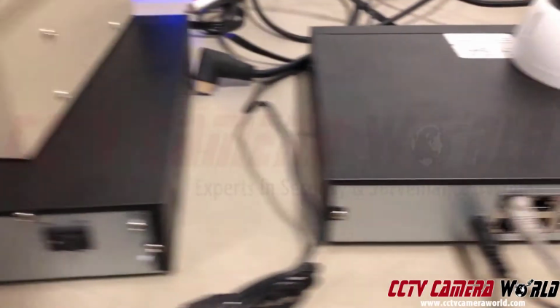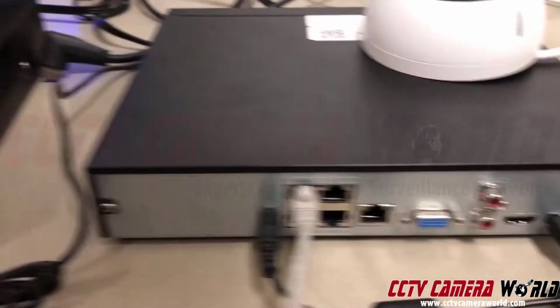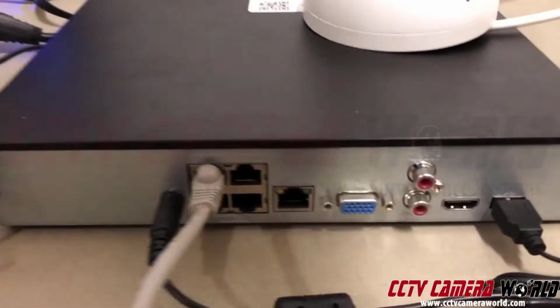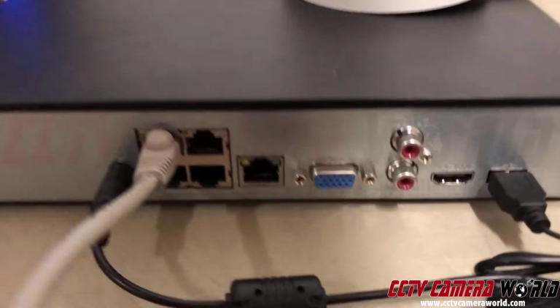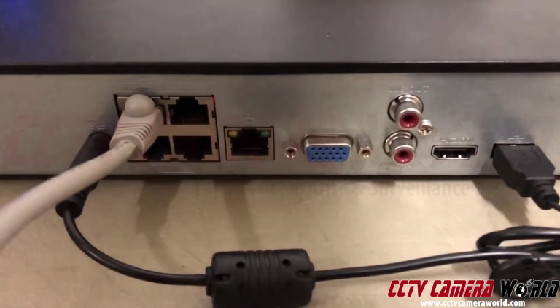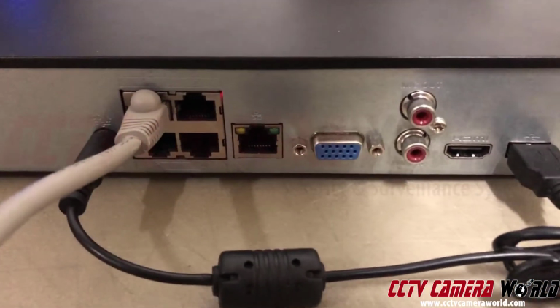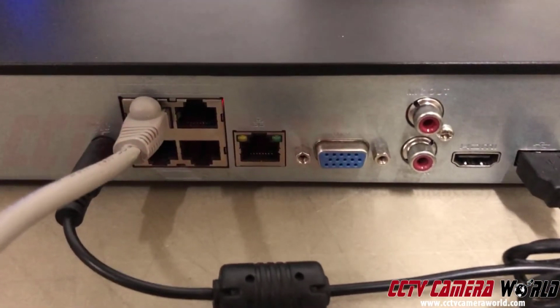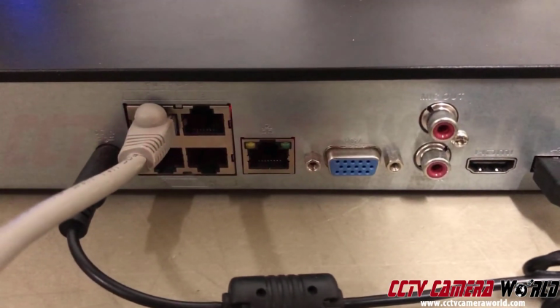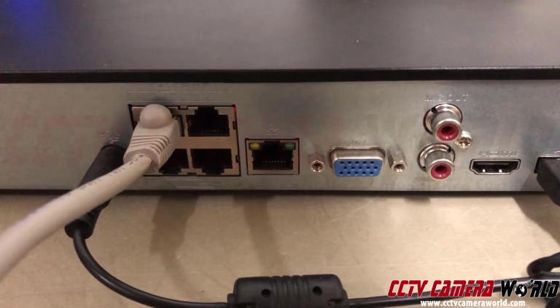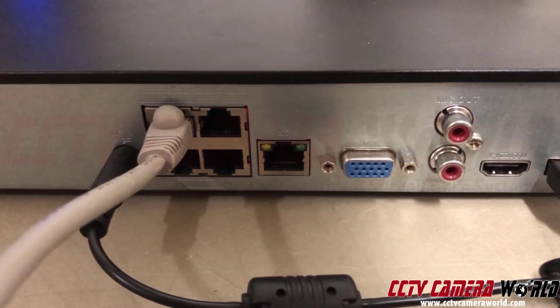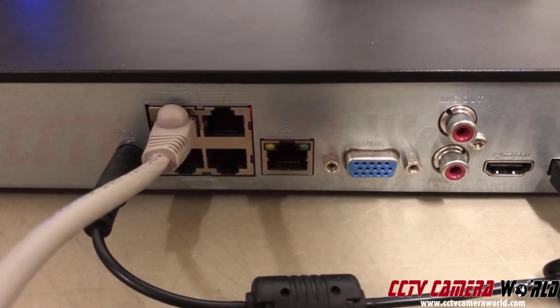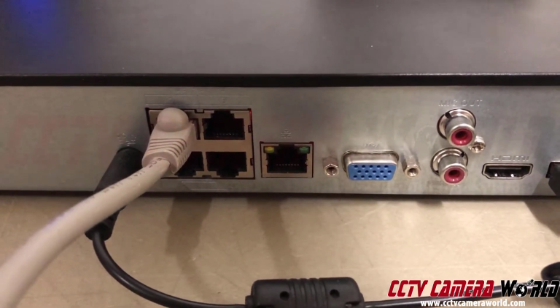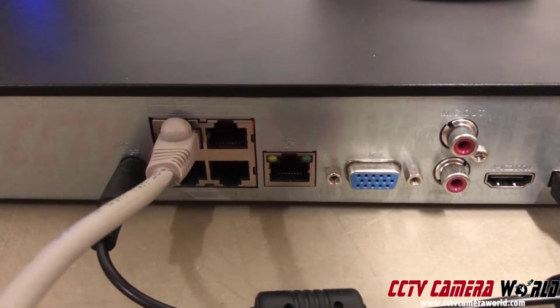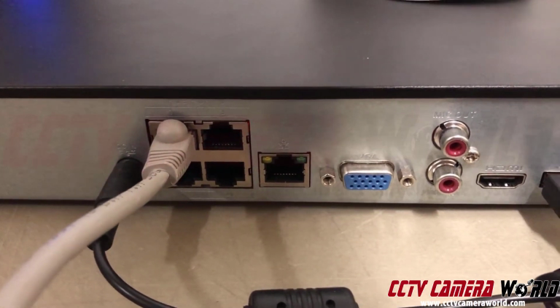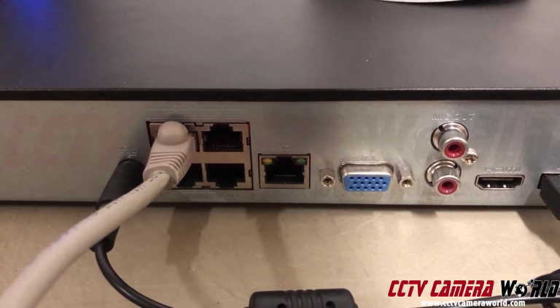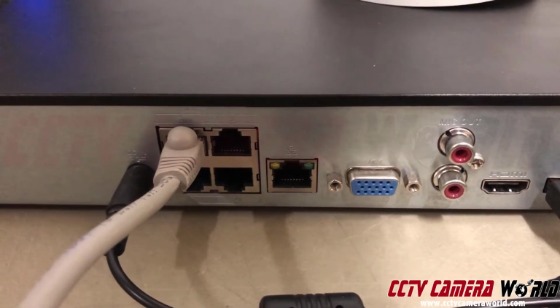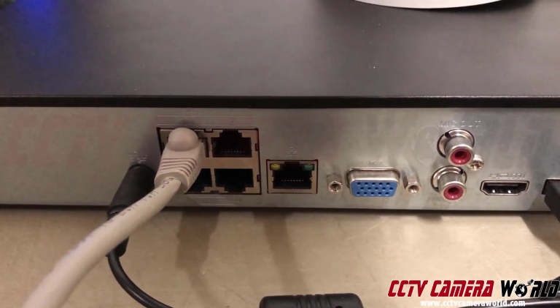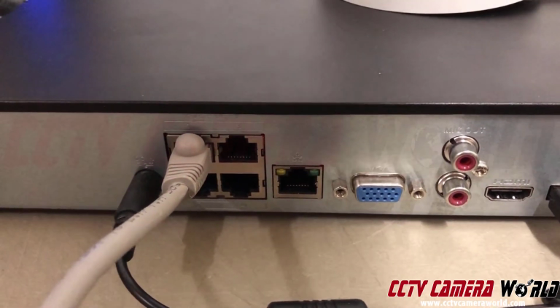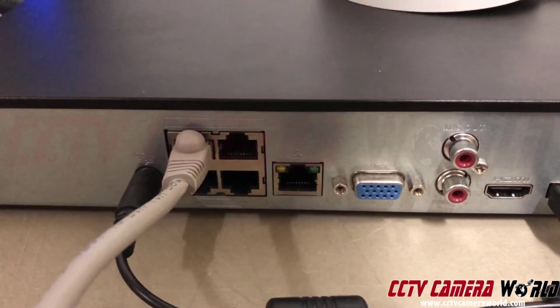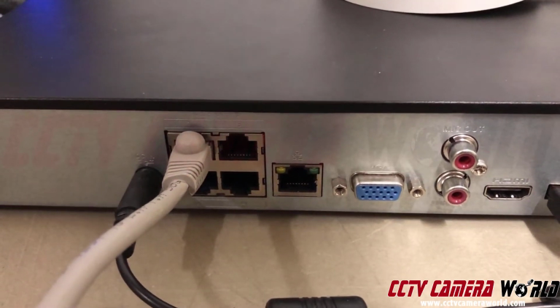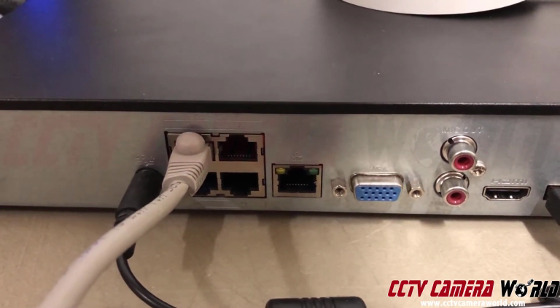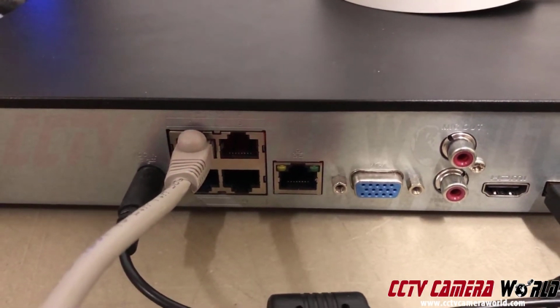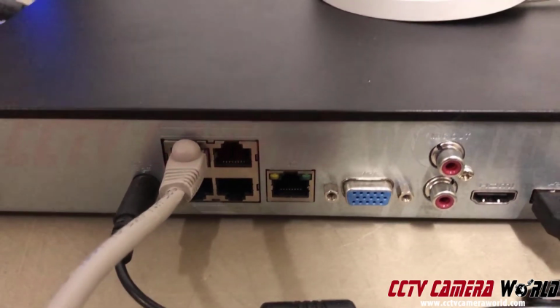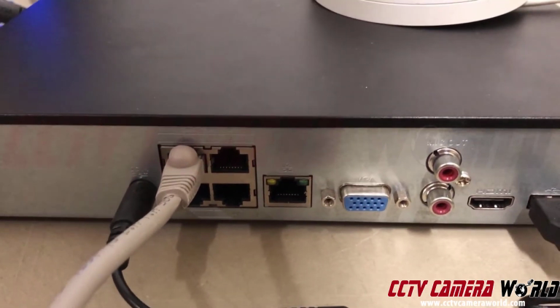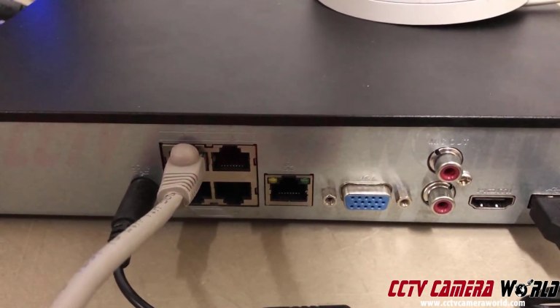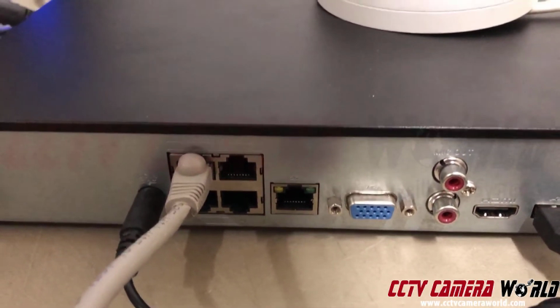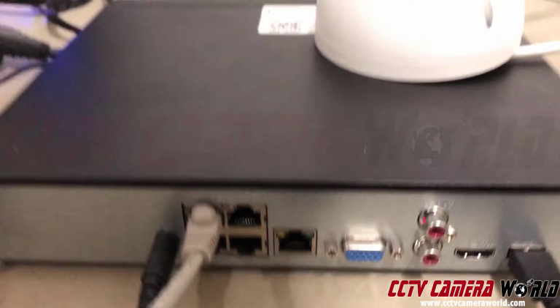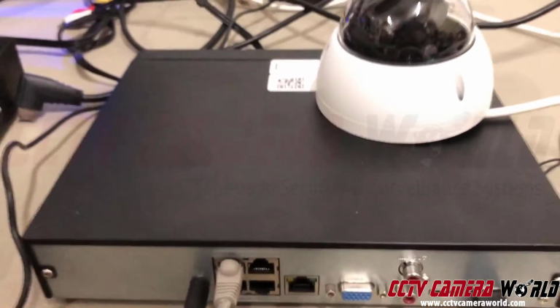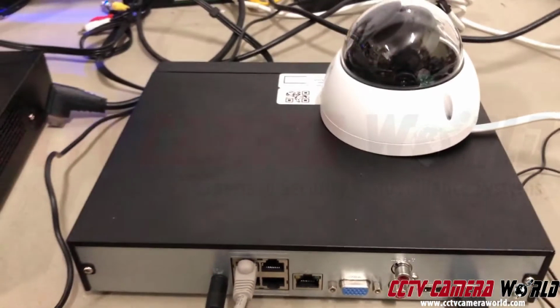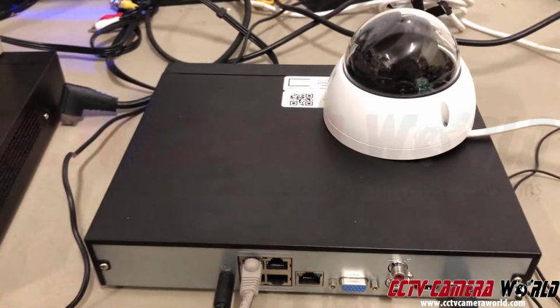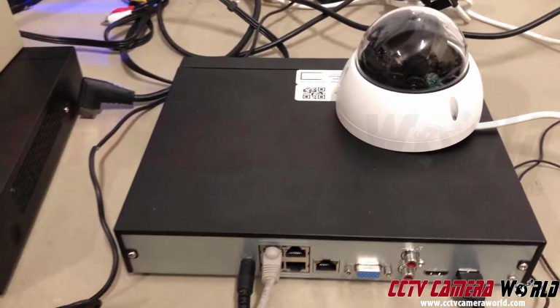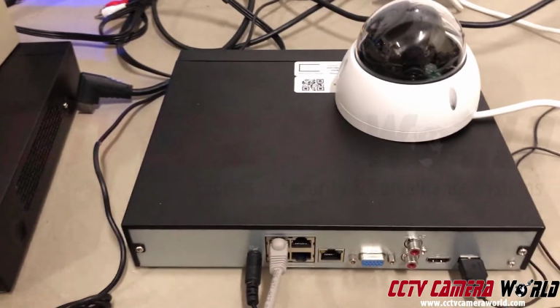Now let's compare an NVR. On the back it has these RJ45 ports that are PoE-enabled Ethernet ports.